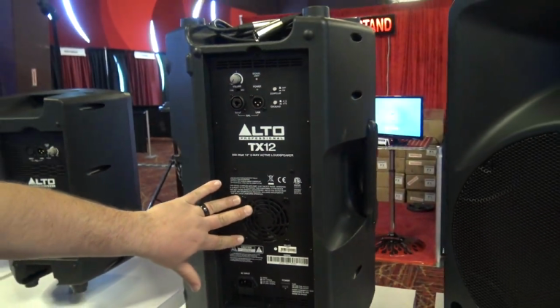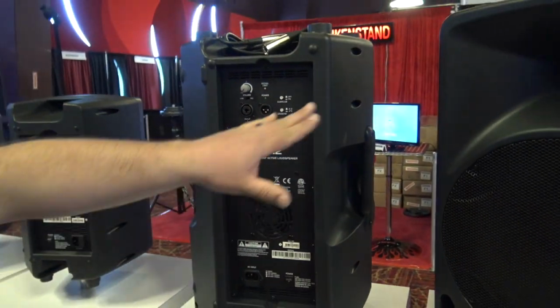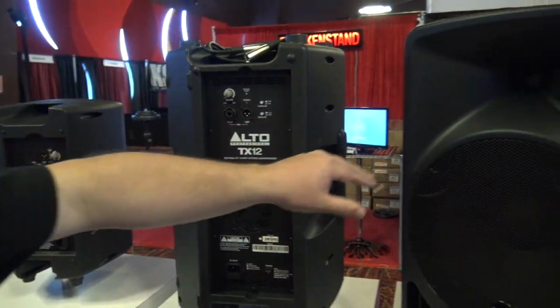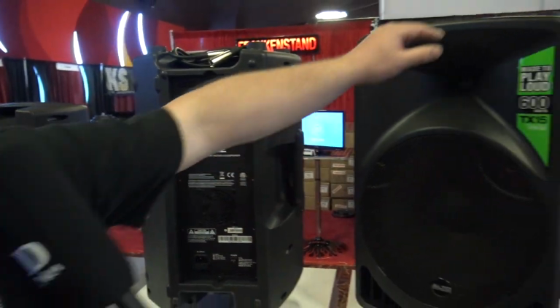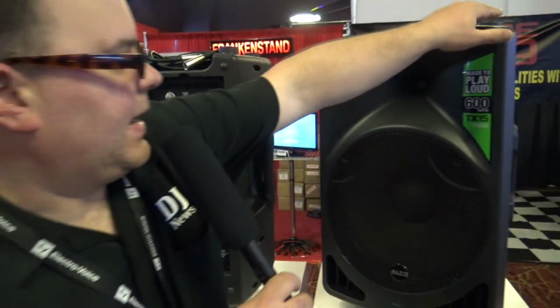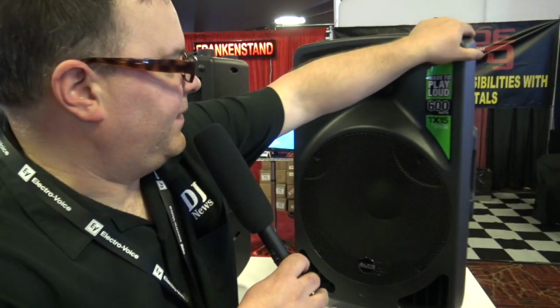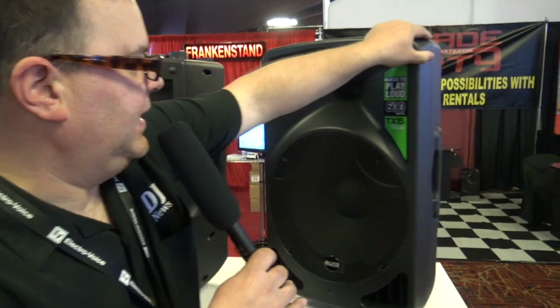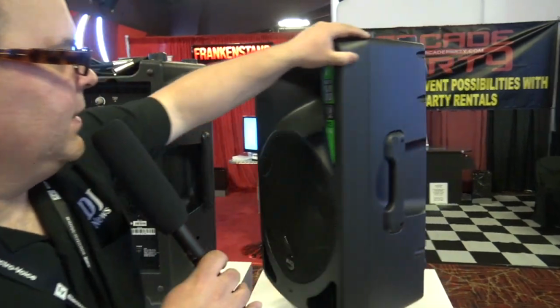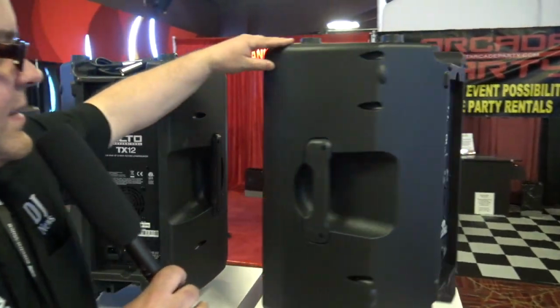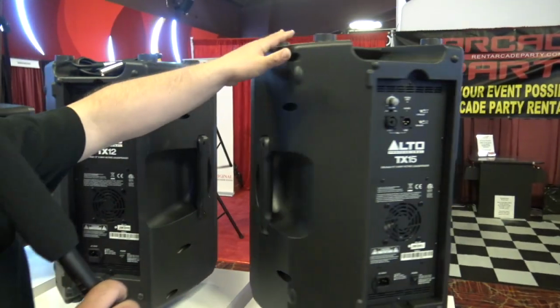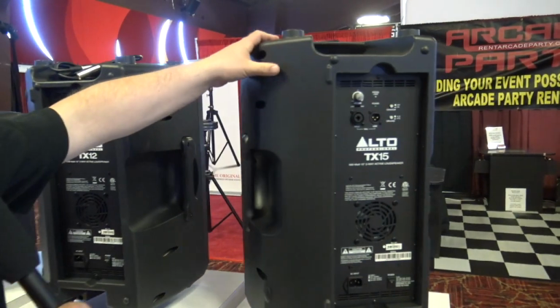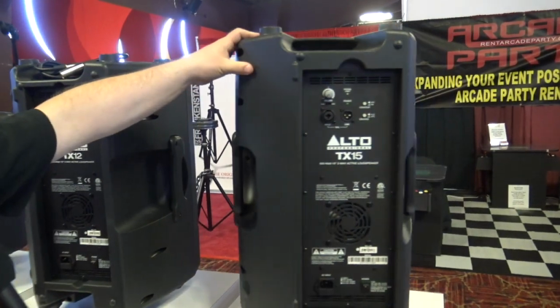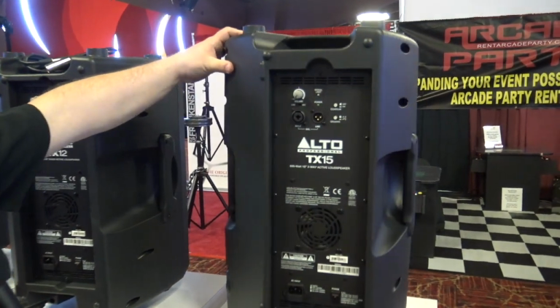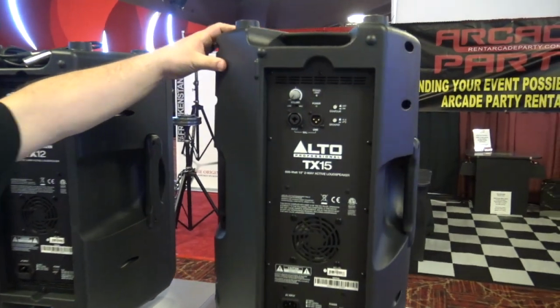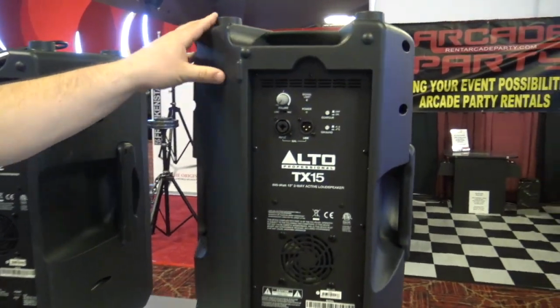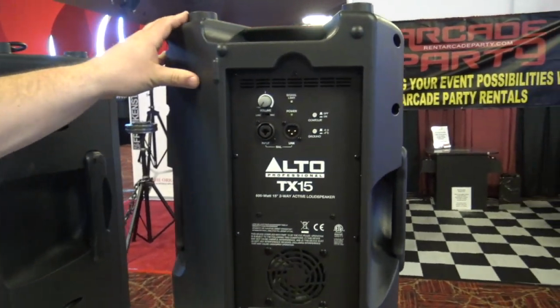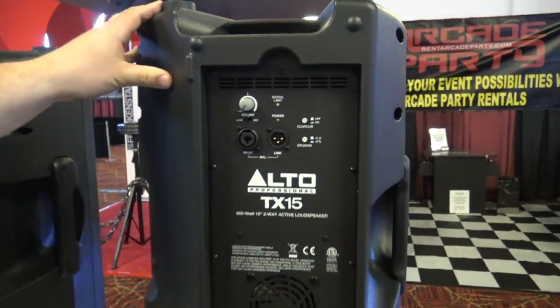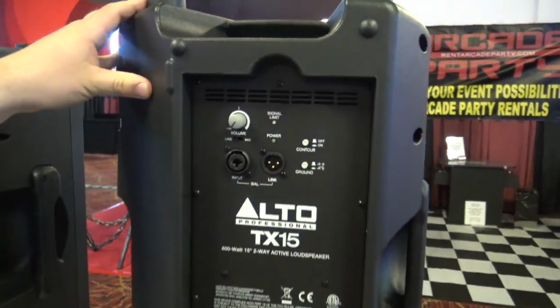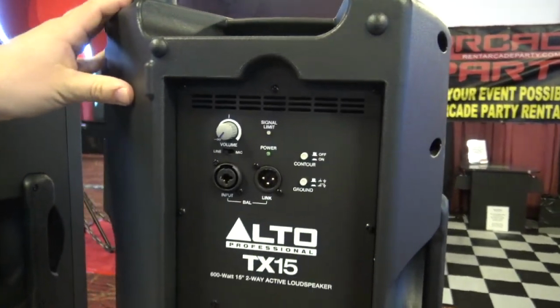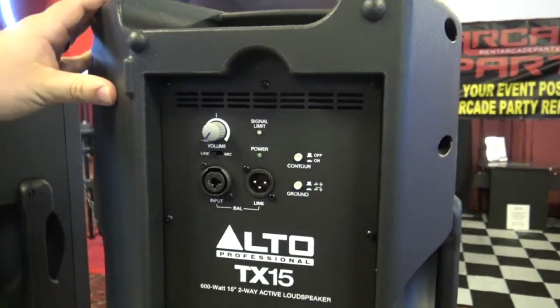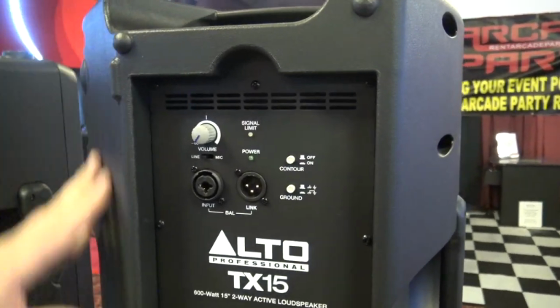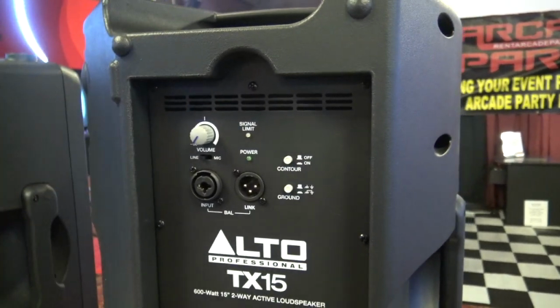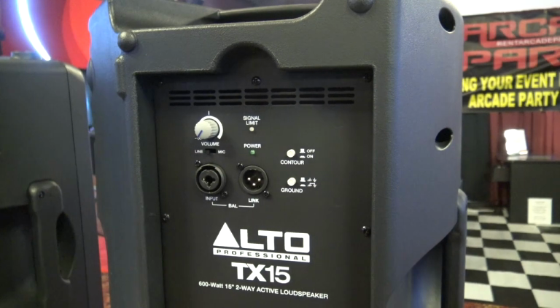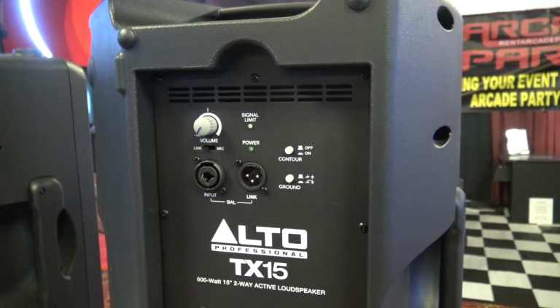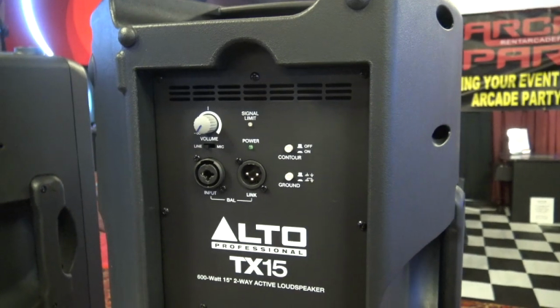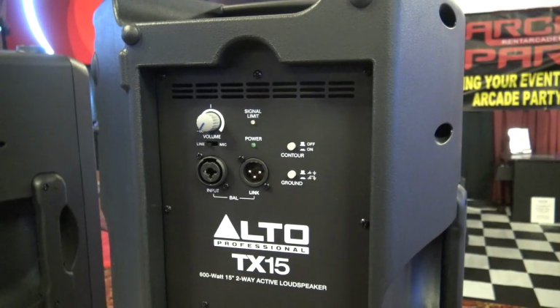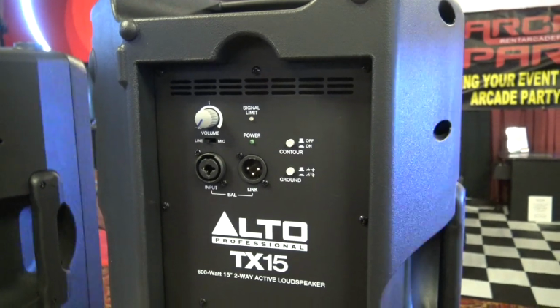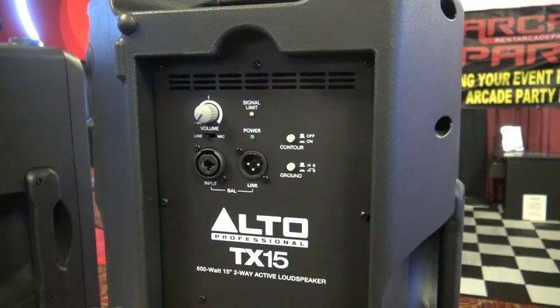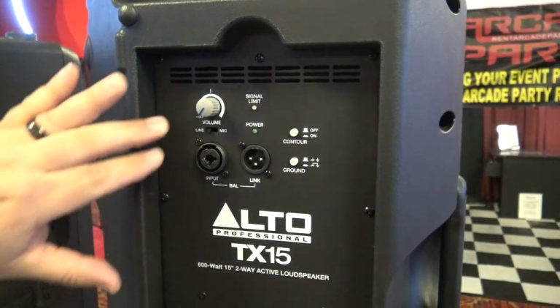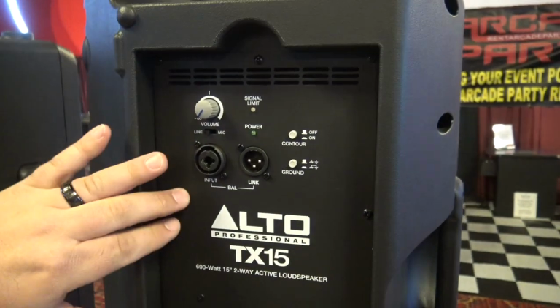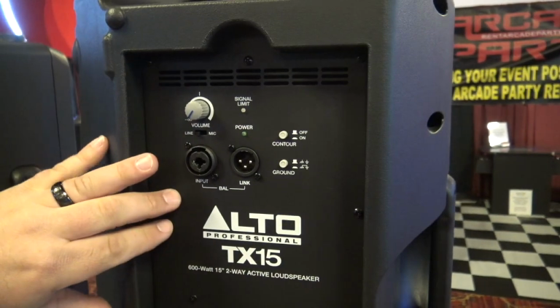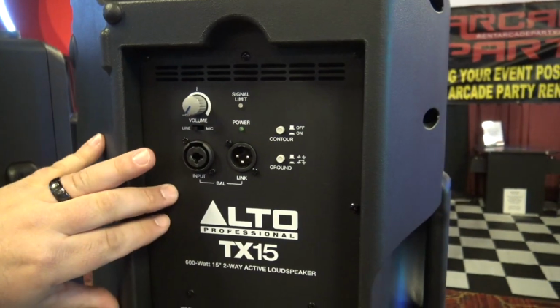You've also got a fan built in to cool off that amplifier on your powered speaker. We're going to look at the back of the 15 — this is the TX15 — very similar to the TX12 with the same kind of controls.